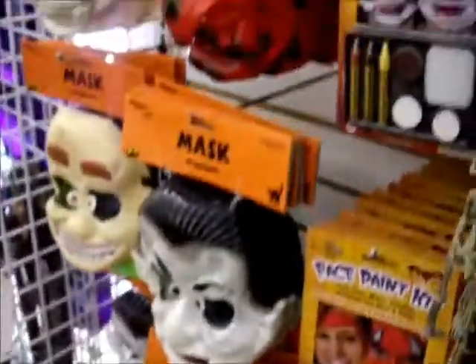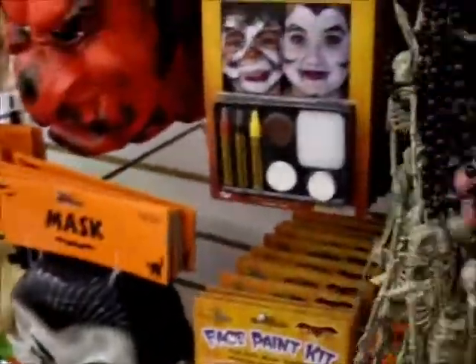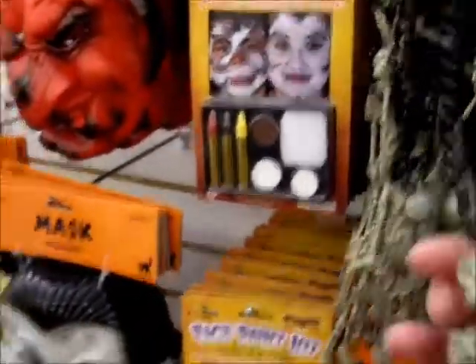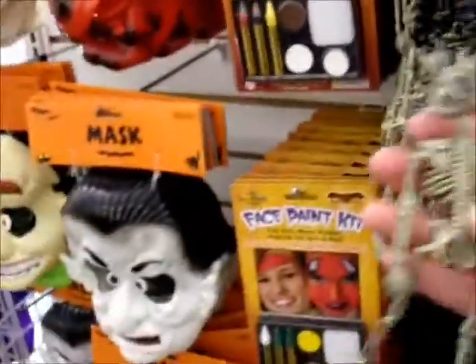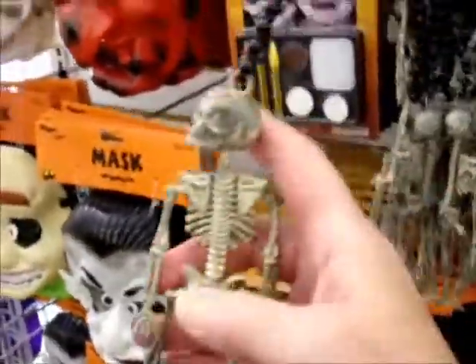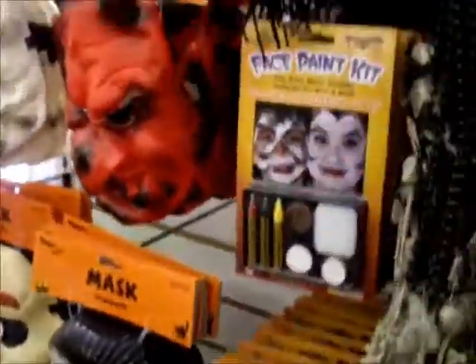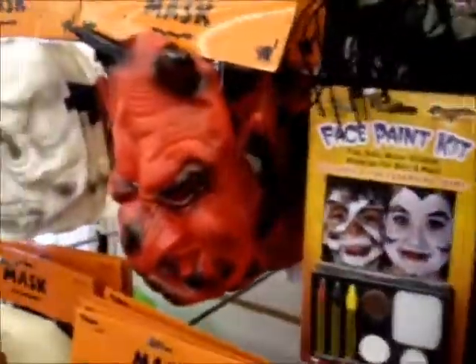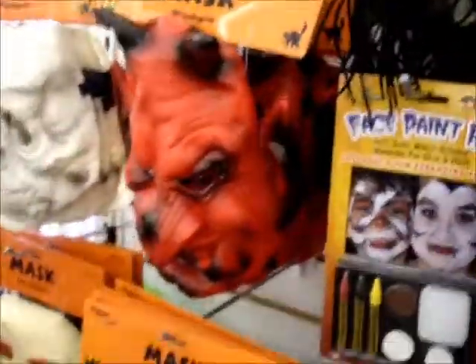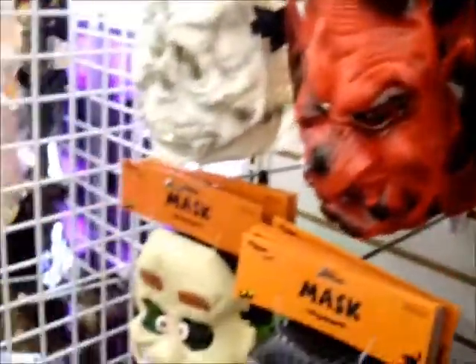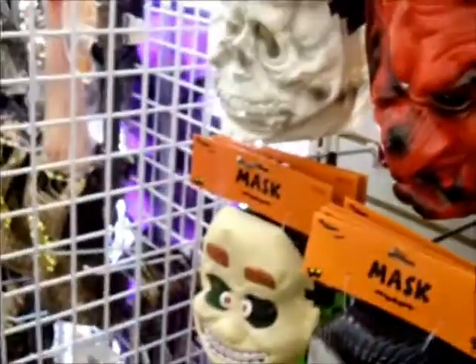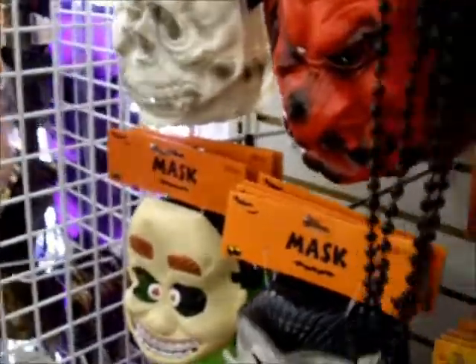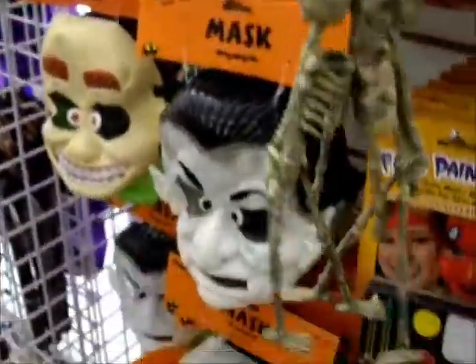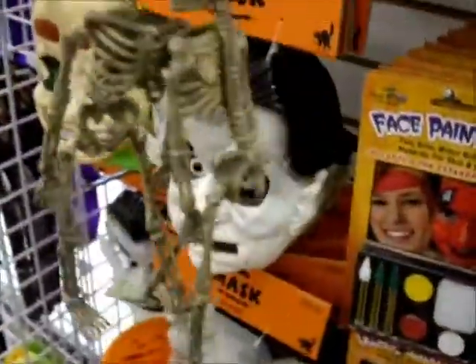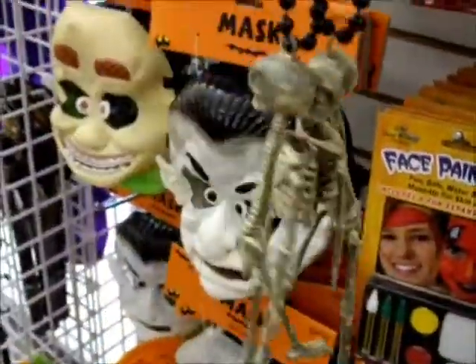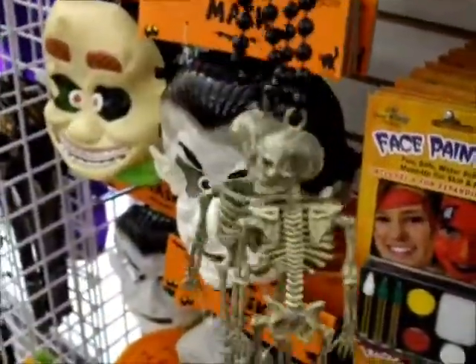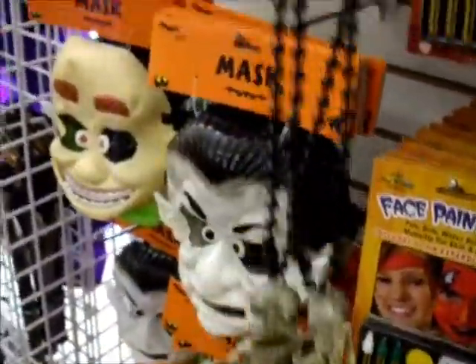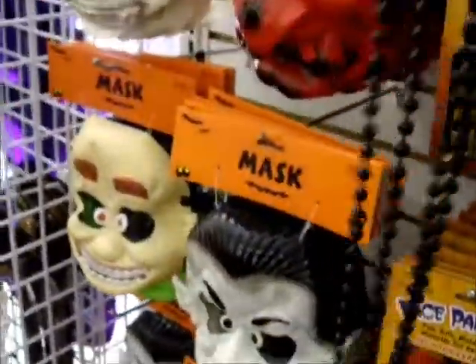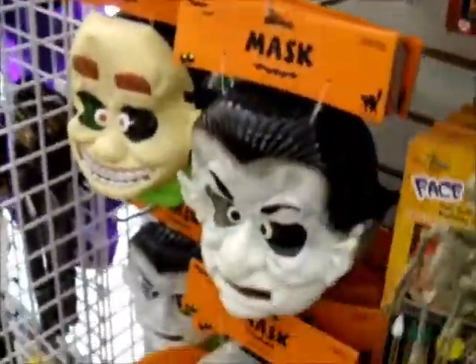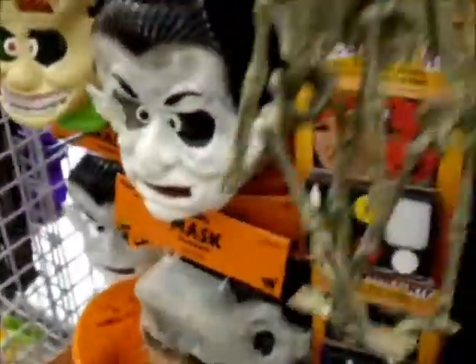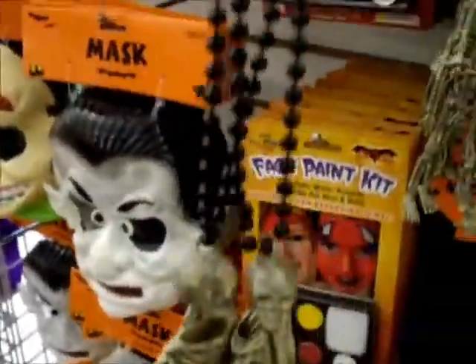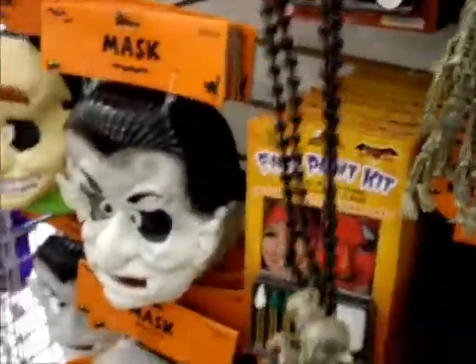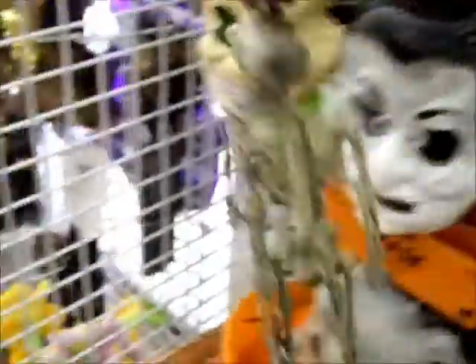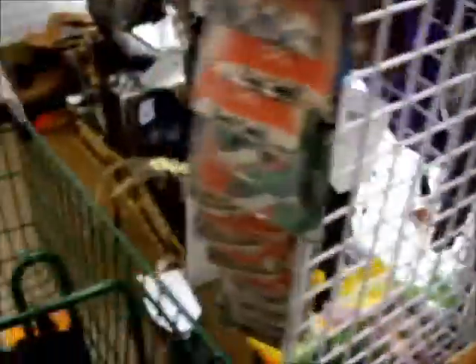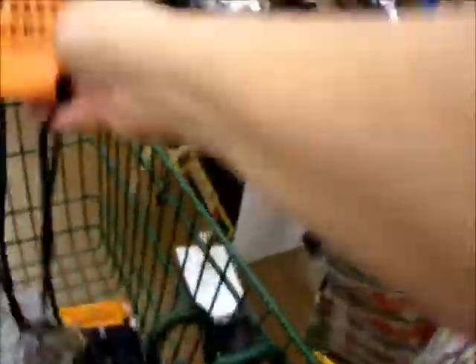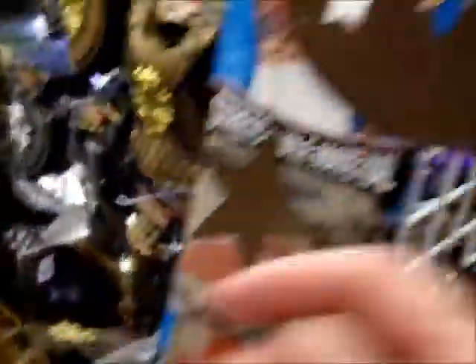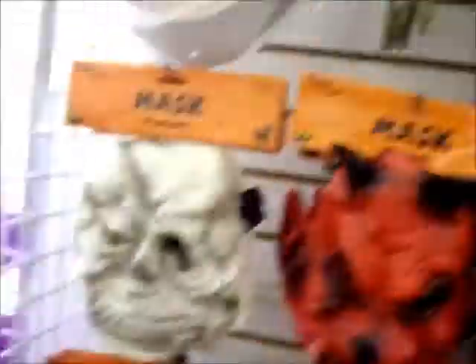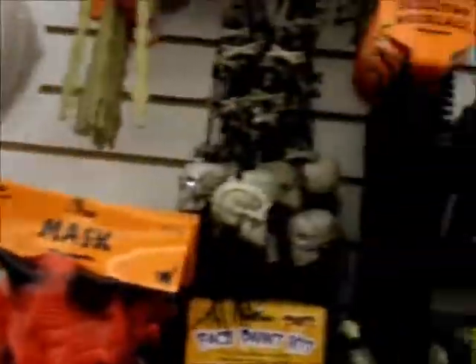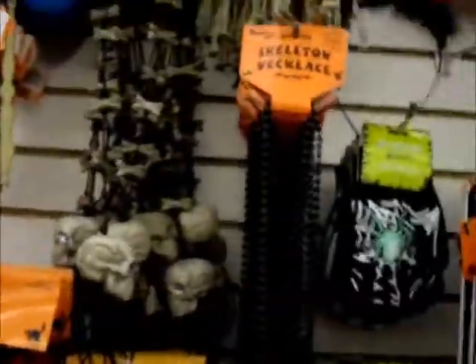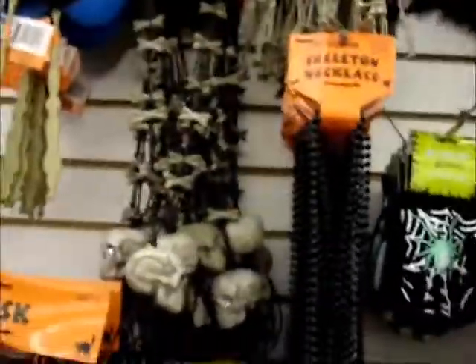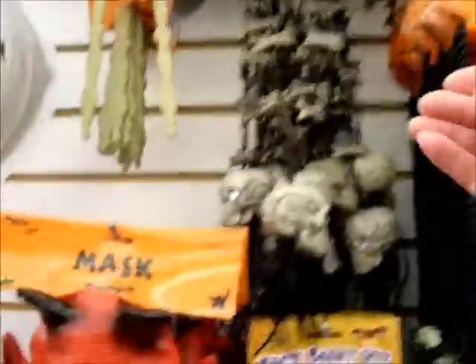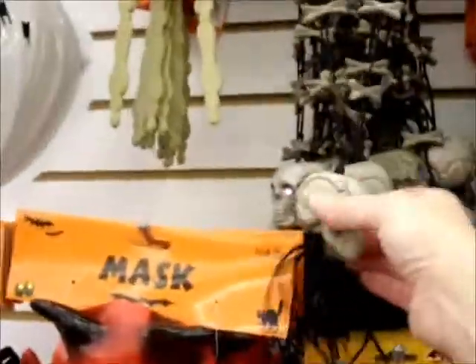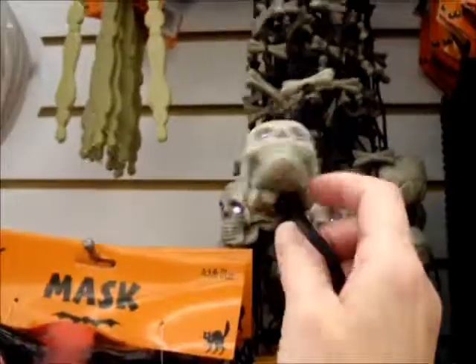Oh, look at these — a two-pack of skeleton necklaces. These are cute. I might need to get one of those, put on a mini or something. Oh, here's another one — here's a skull necklace.